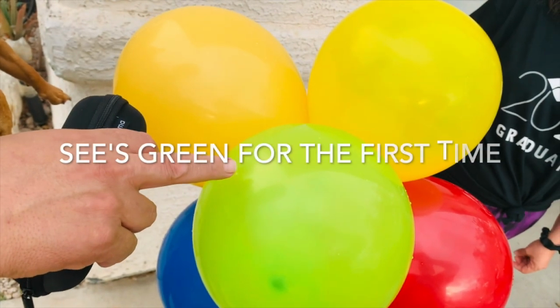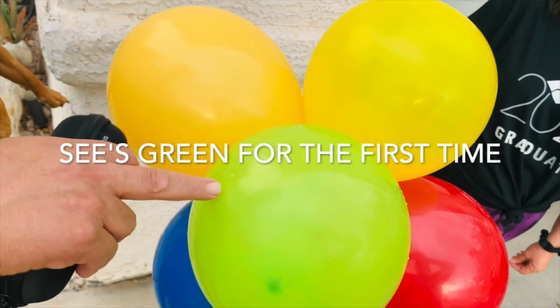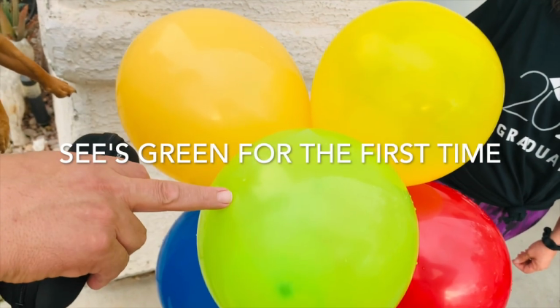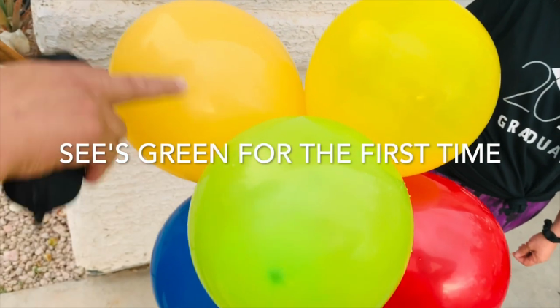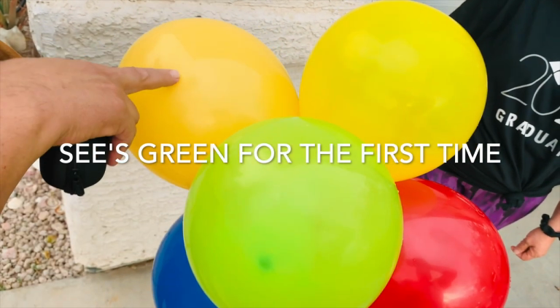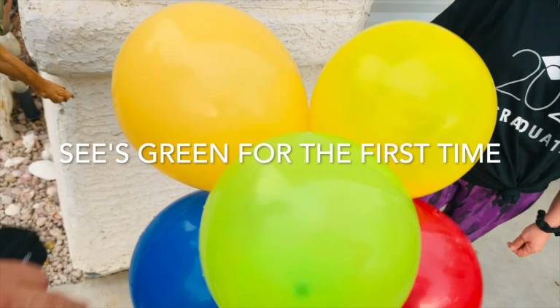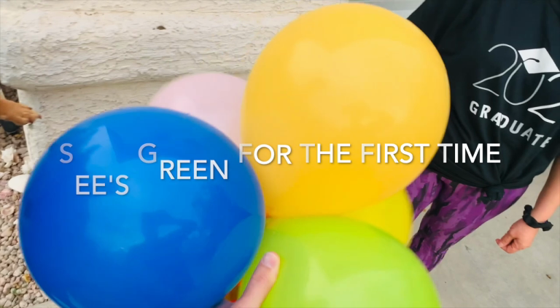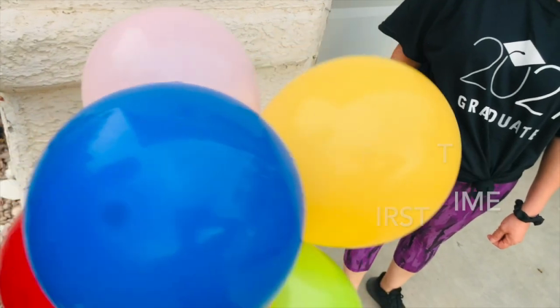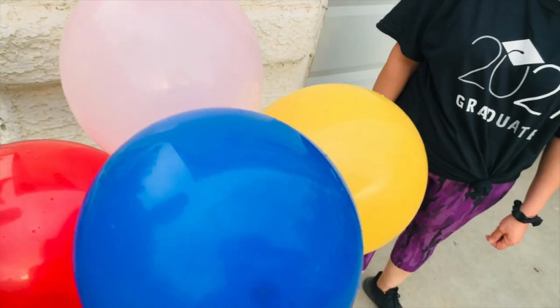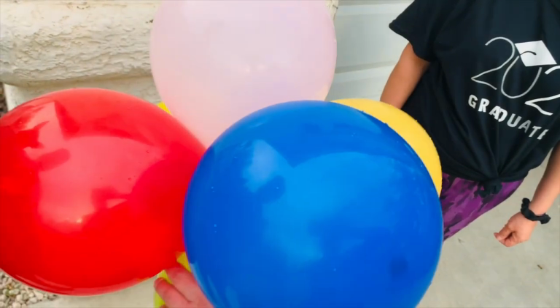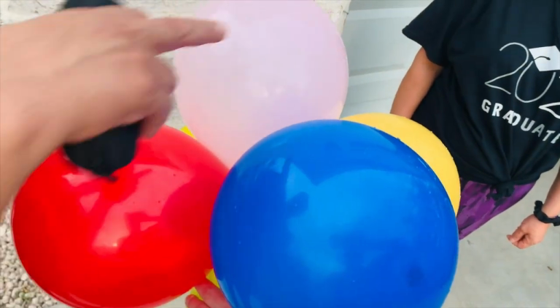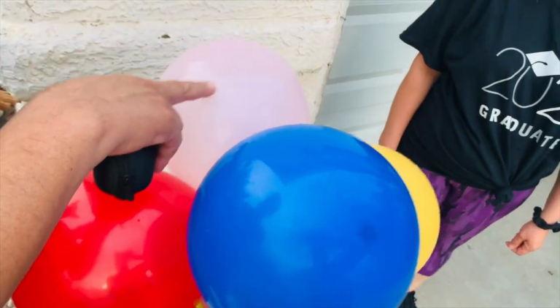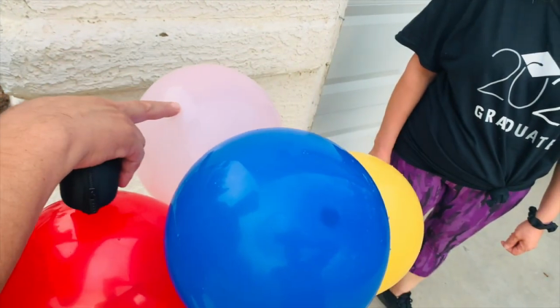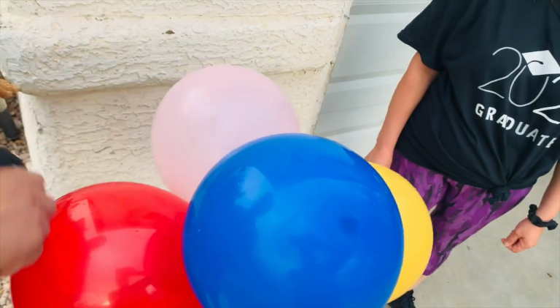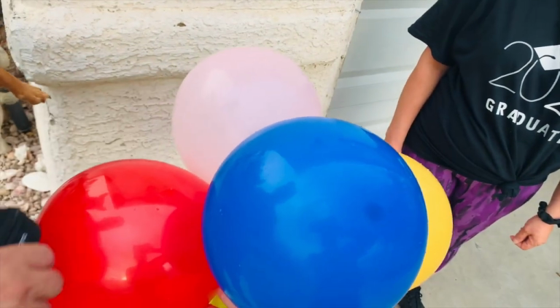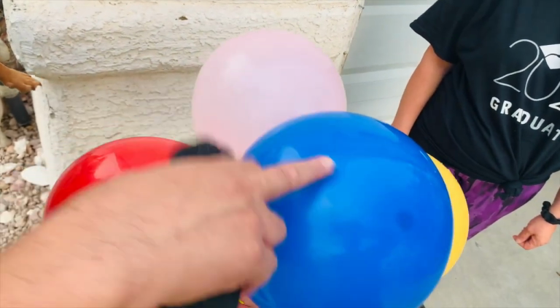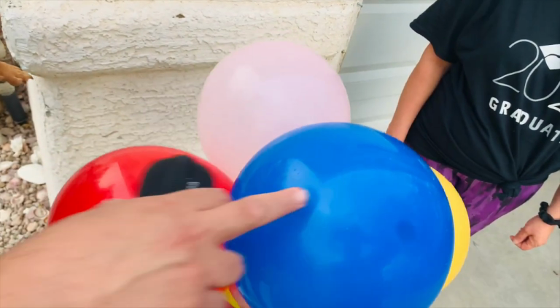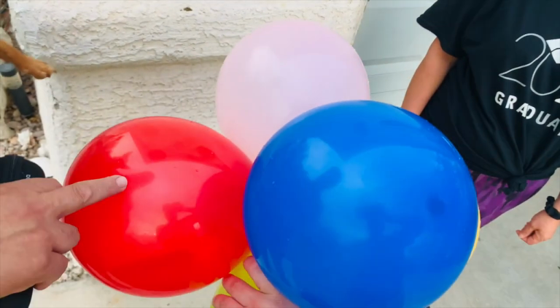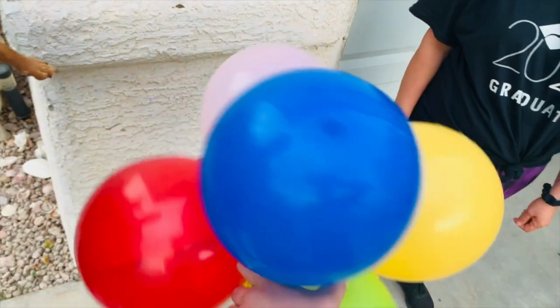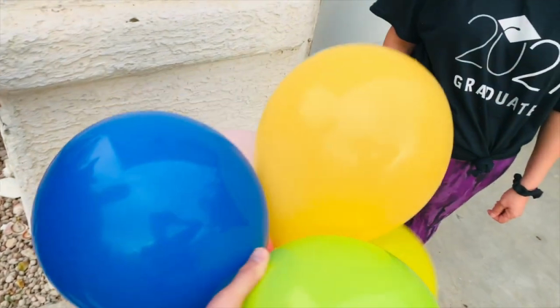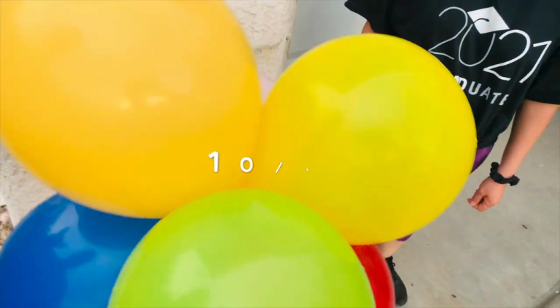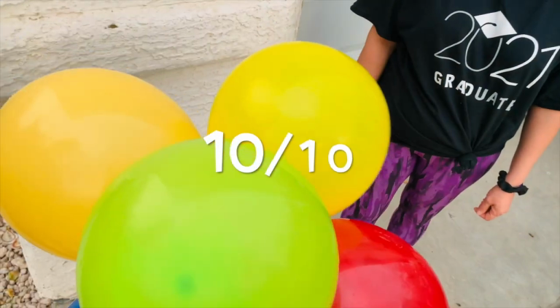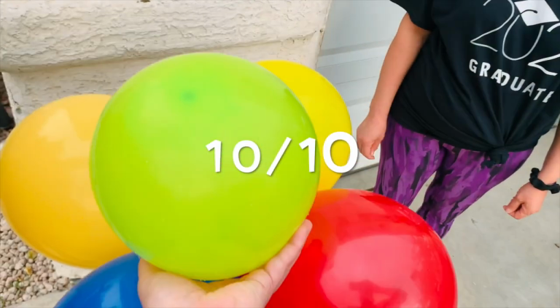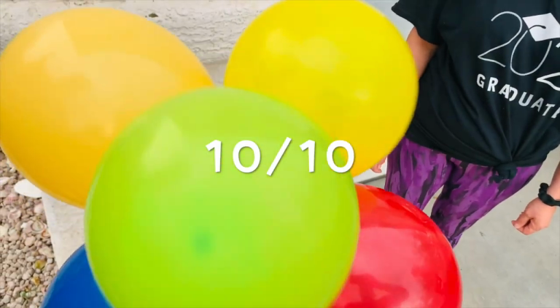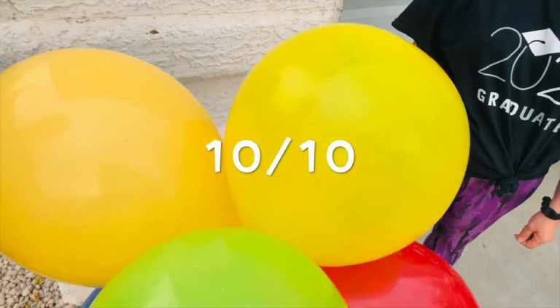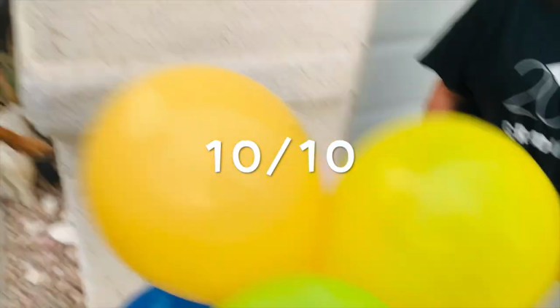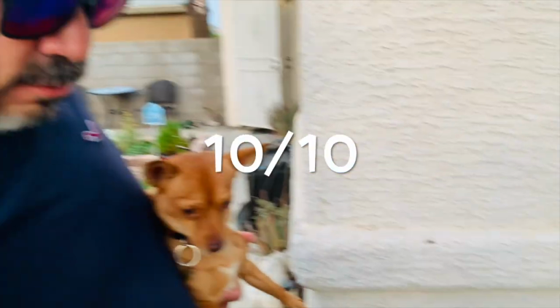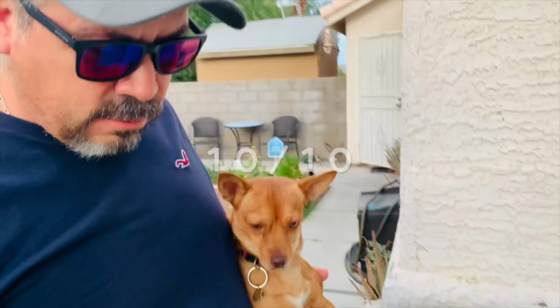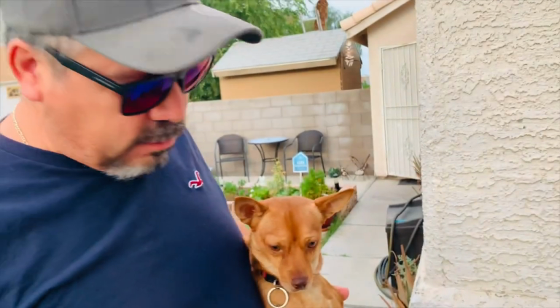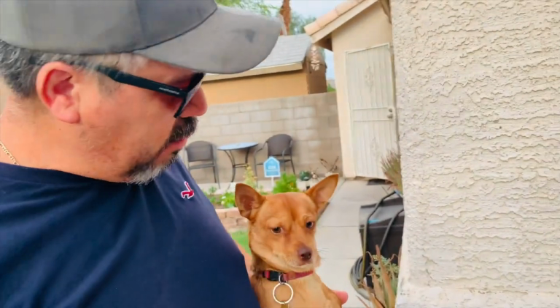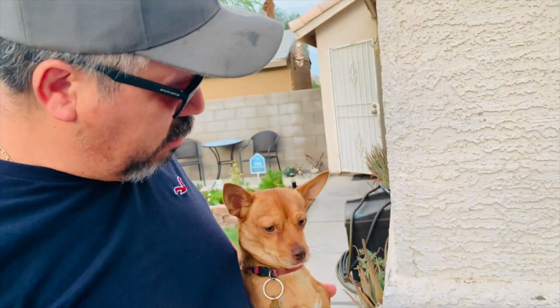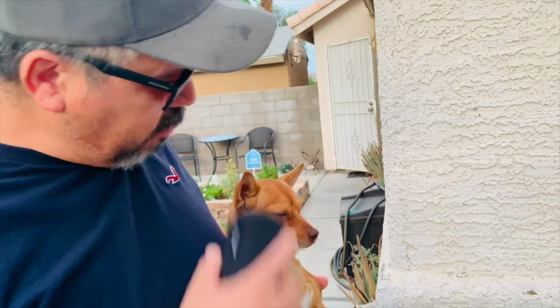This is green. Yeah? This is red, right? Uh-huh. Blue. It's red! Wow. Black. Color.